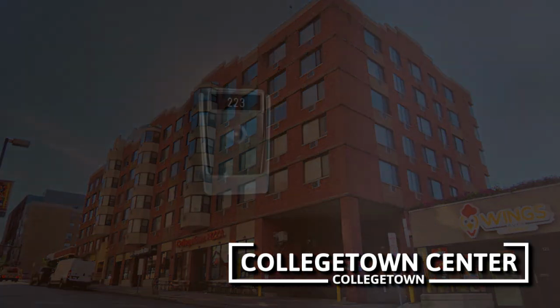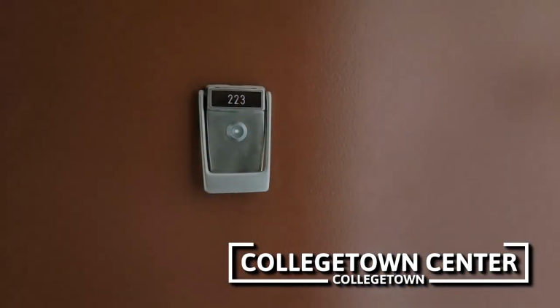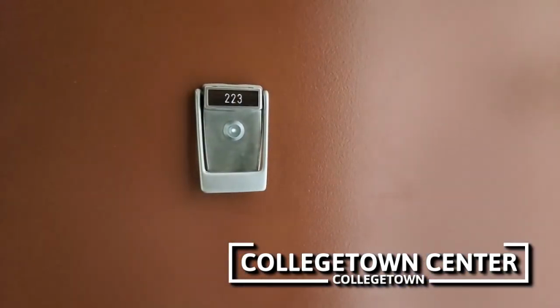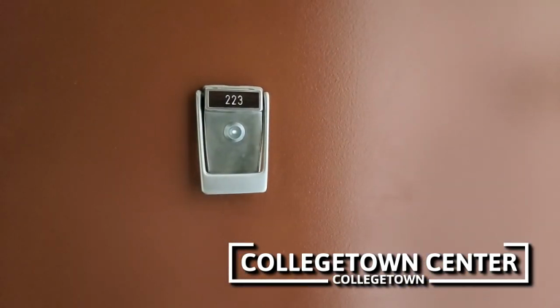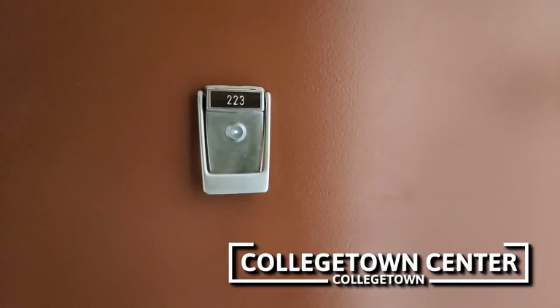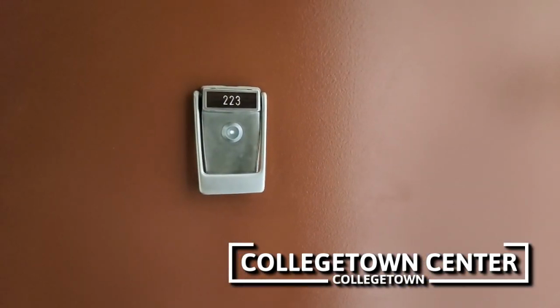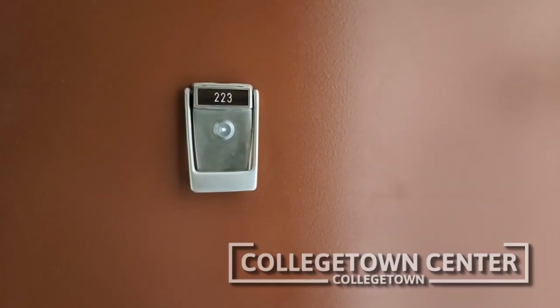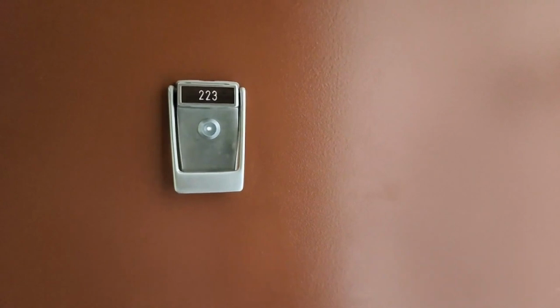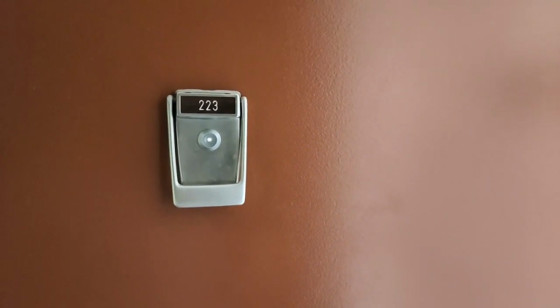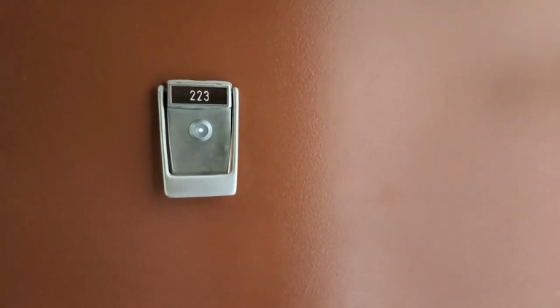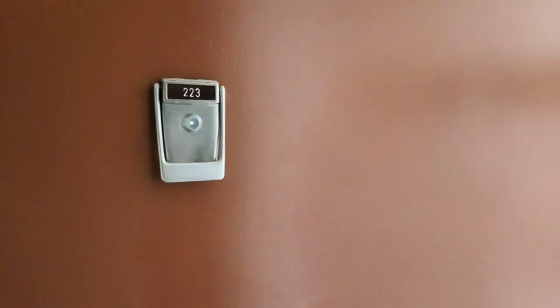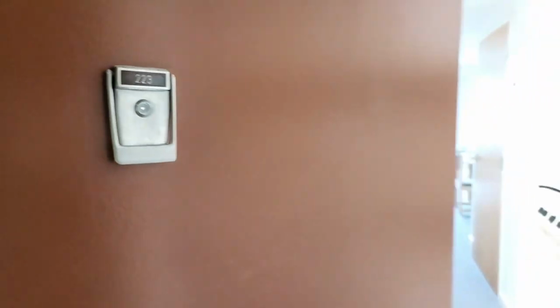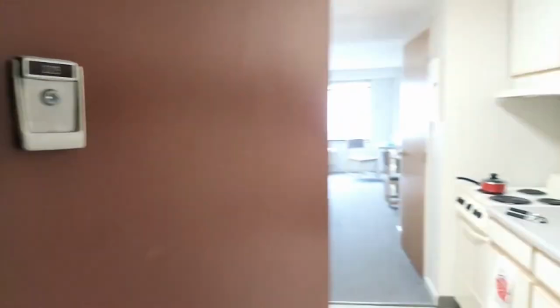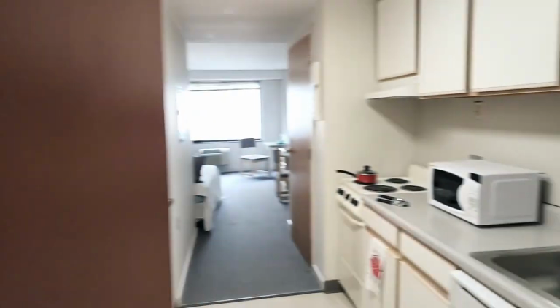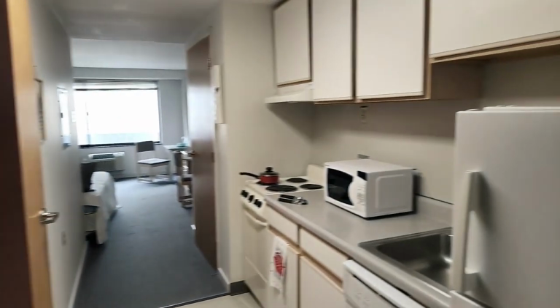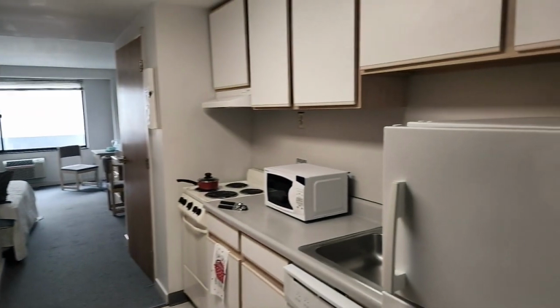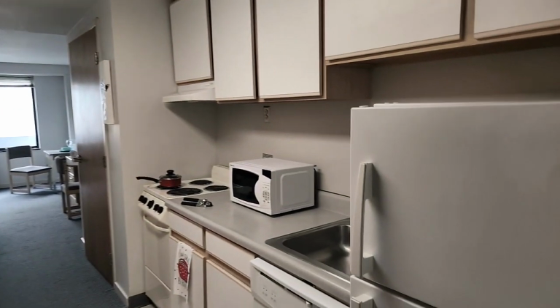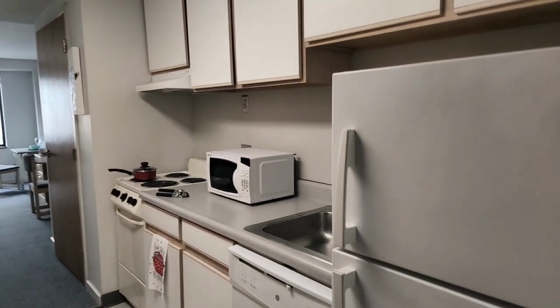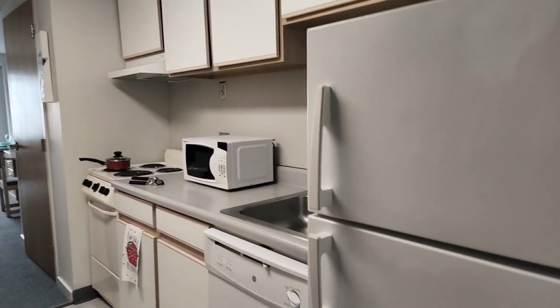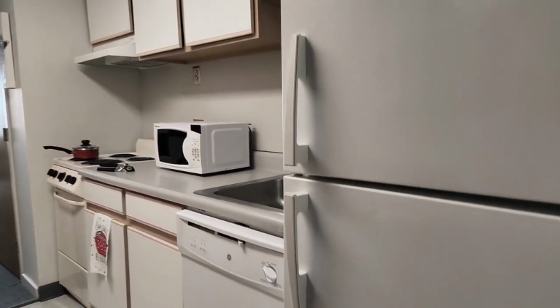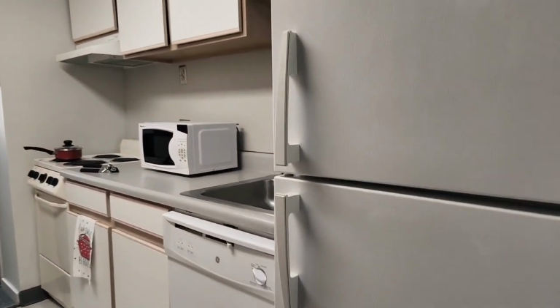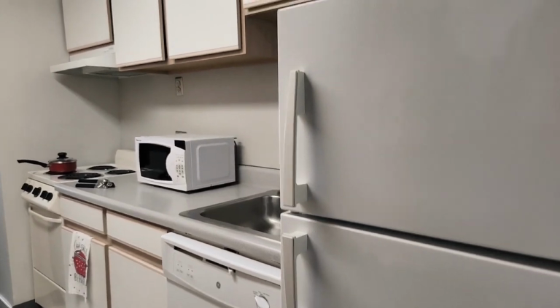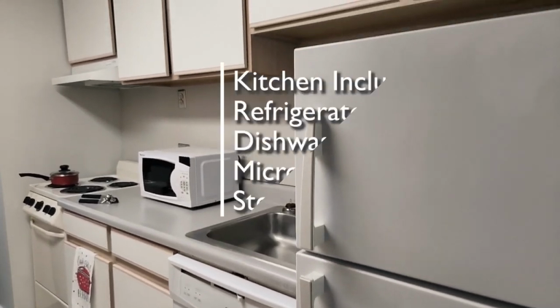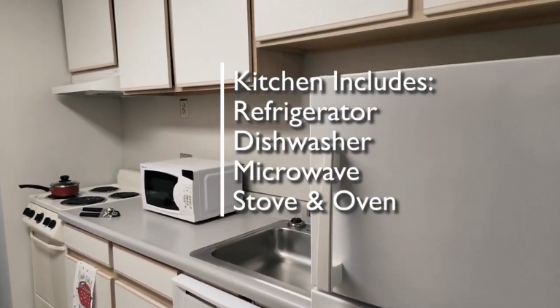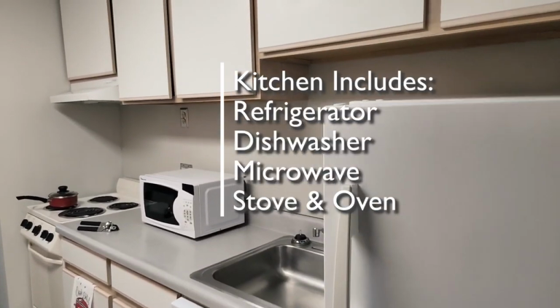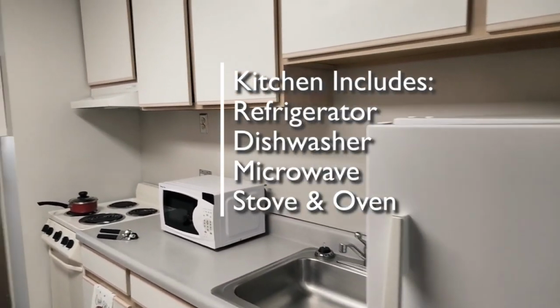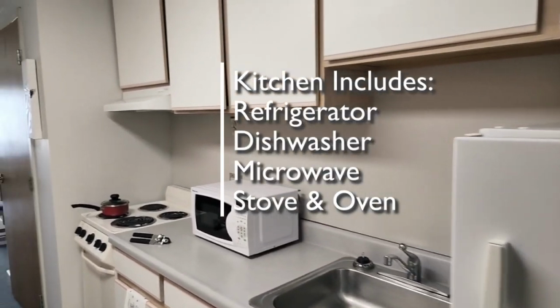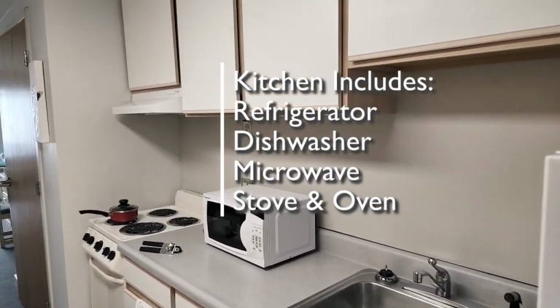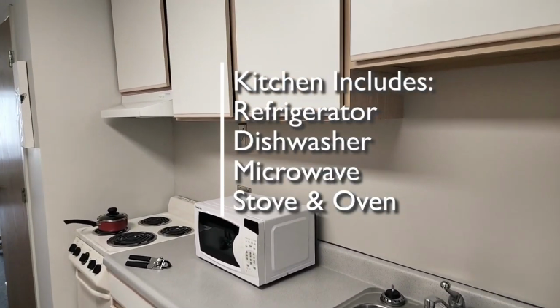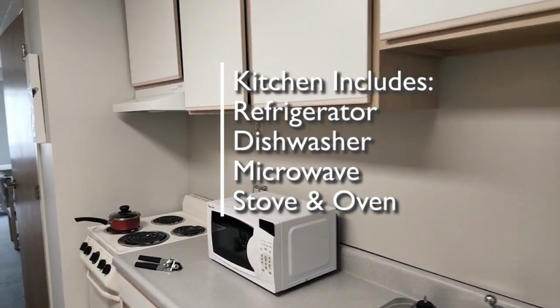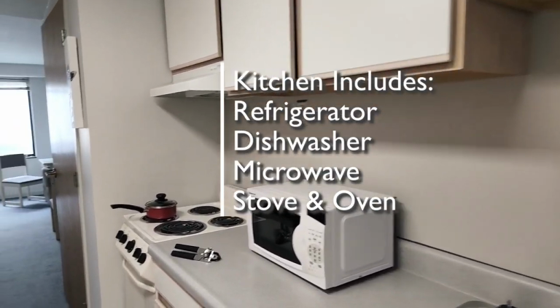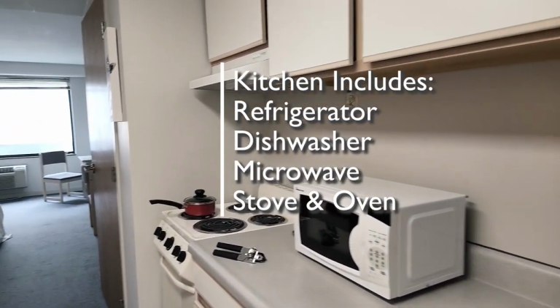We're here at Collegetown Center to take a look at a studio apartment. This is number 223. Let's go on in. In this one, the kitchen is on the right side as we enter. Refrigerator, sink, dishwasher, microwave, cabinets, drawers, stove.